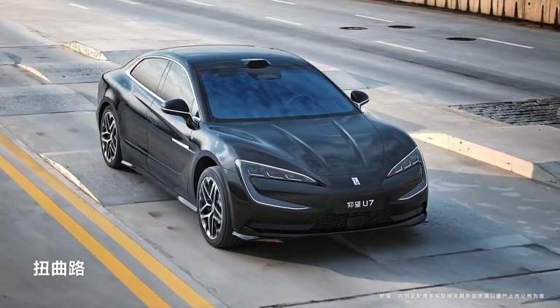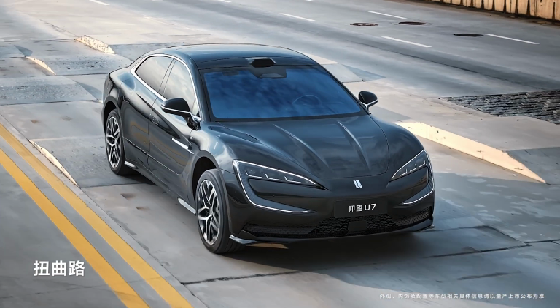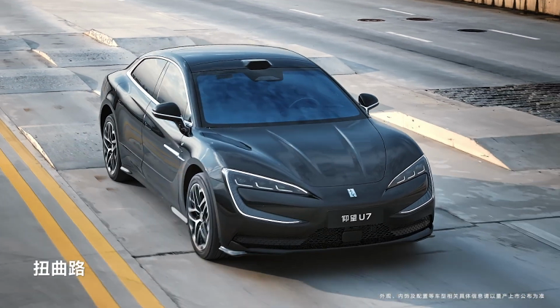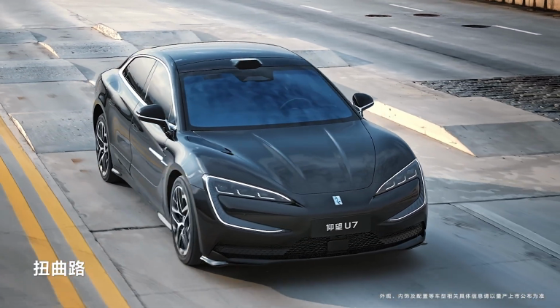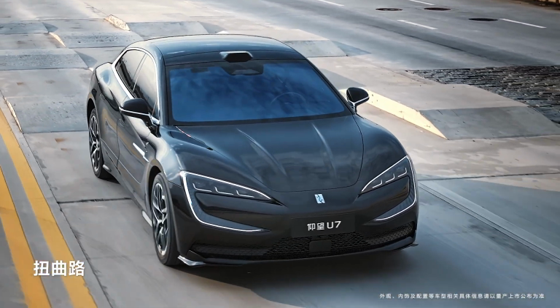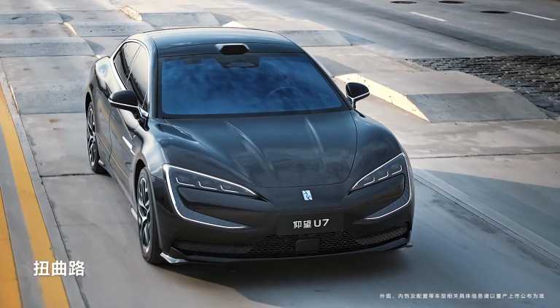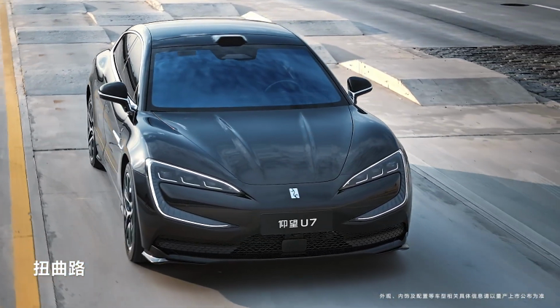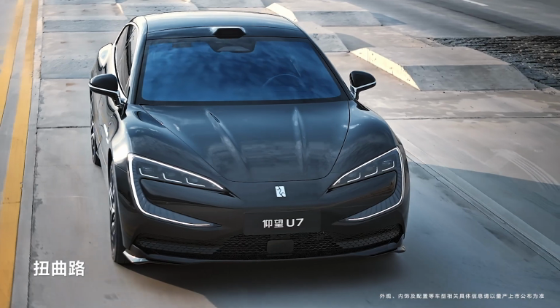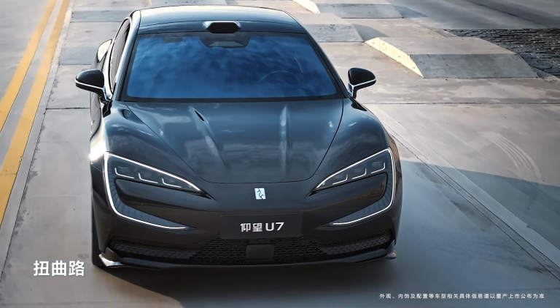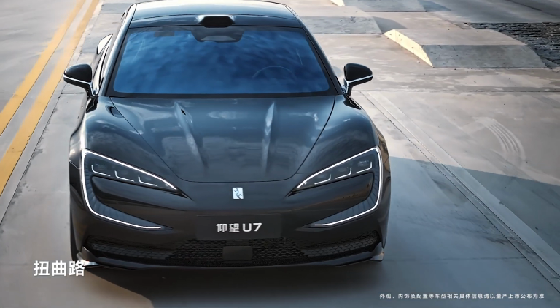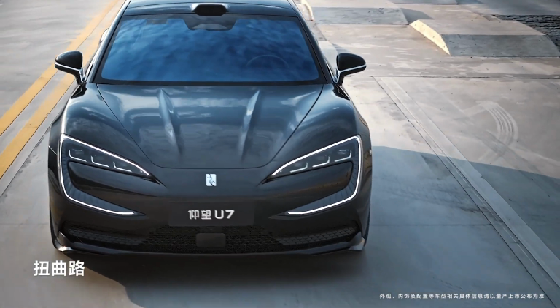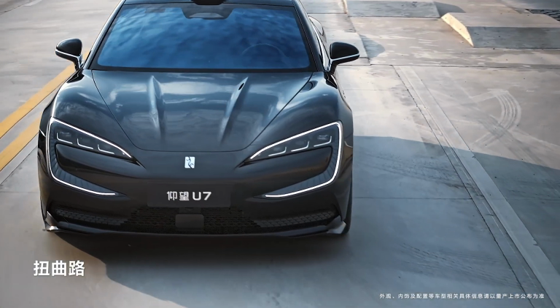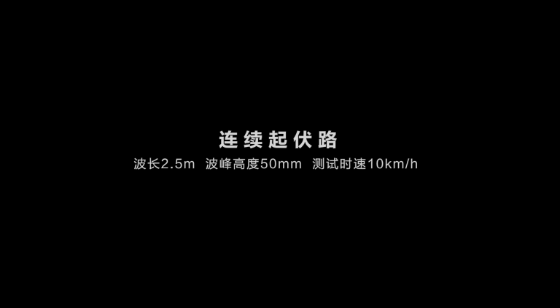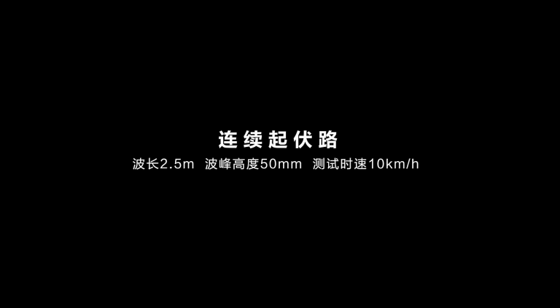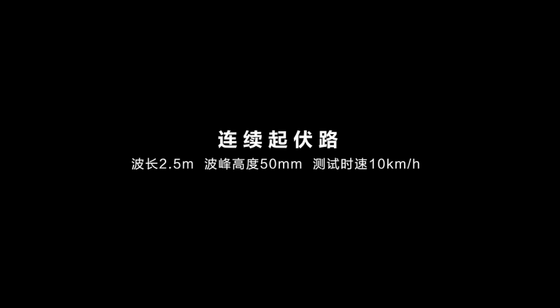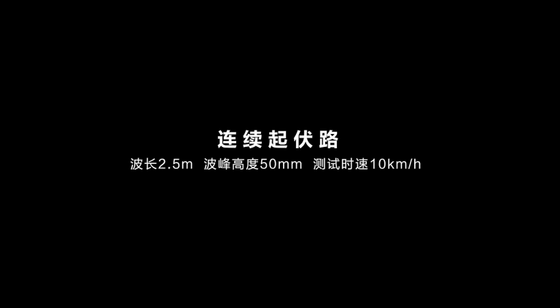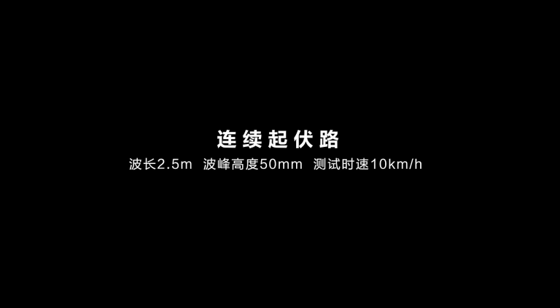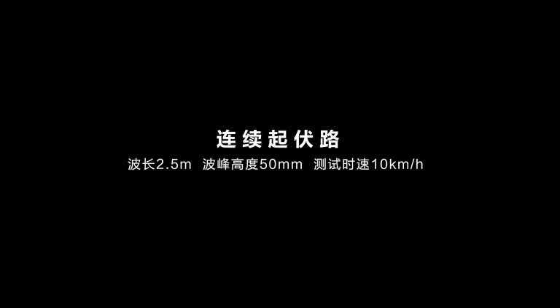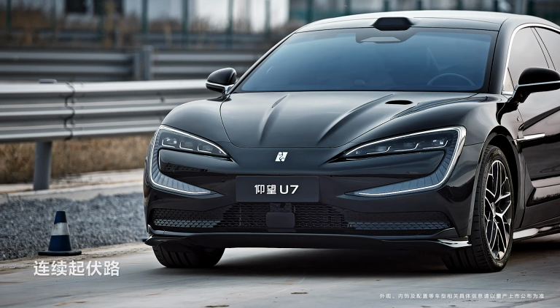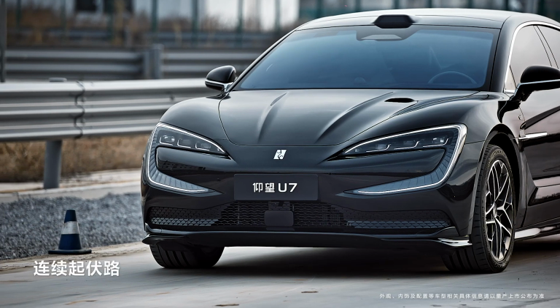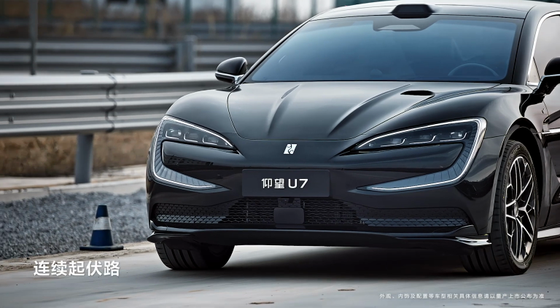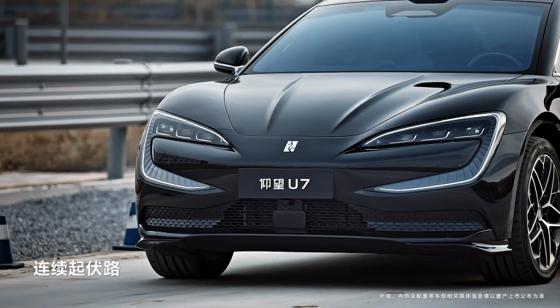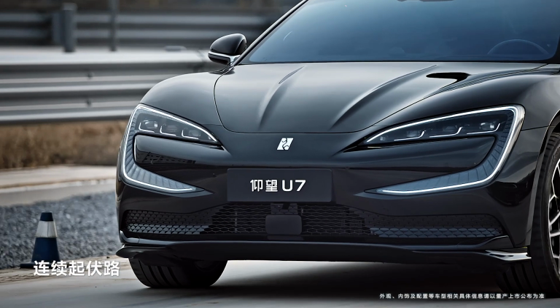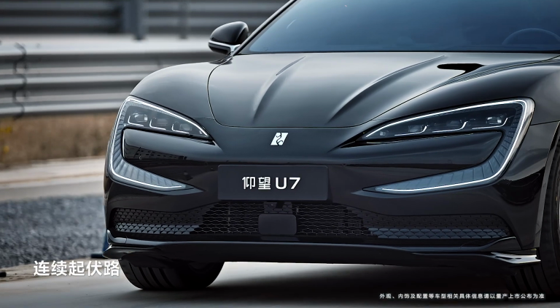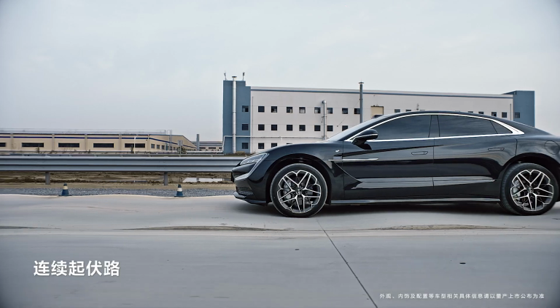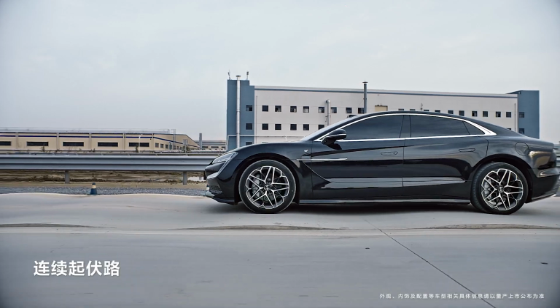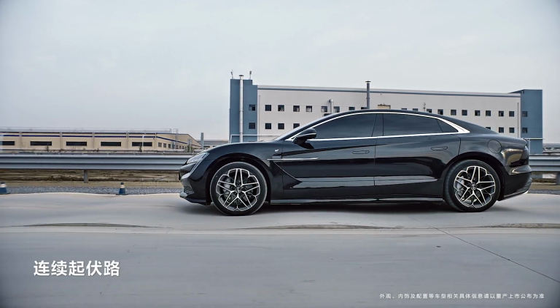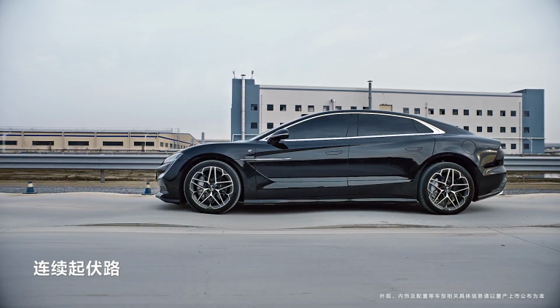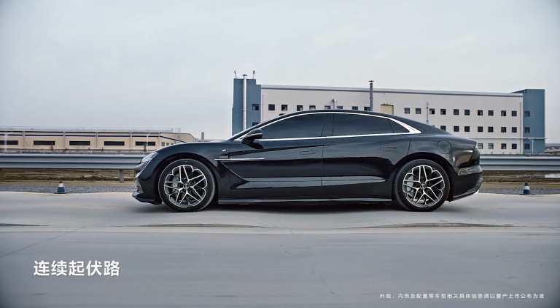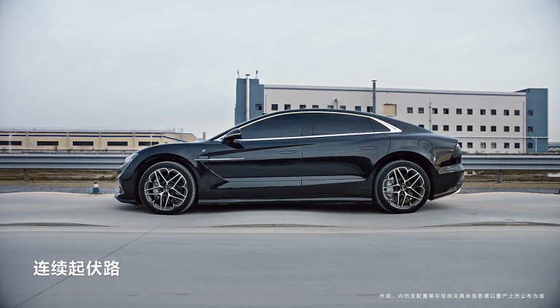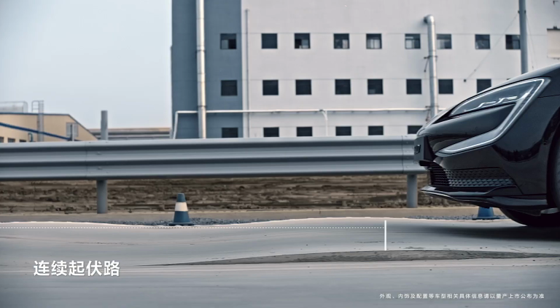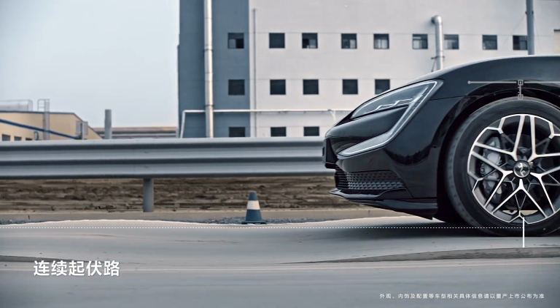Summary: The Yunlian-Z (Dysus-Z) system on the Yangwang U7 operates based on a combination of smart sensors, real-time calculations, and independent control of each wheel.